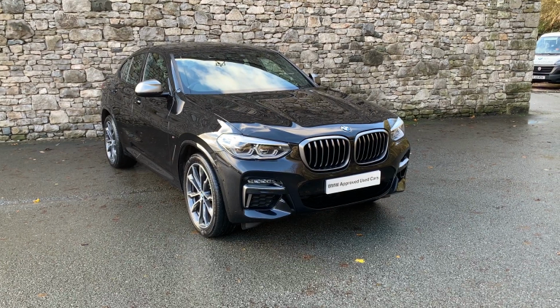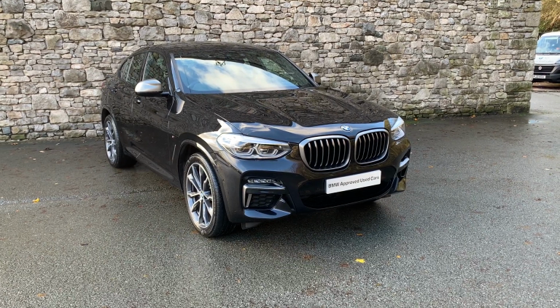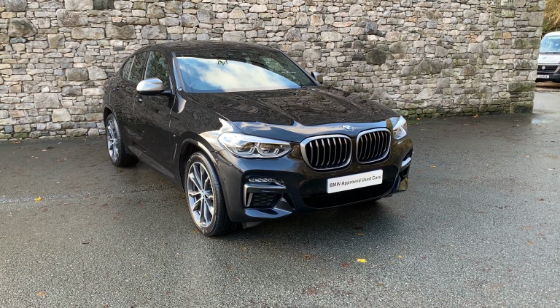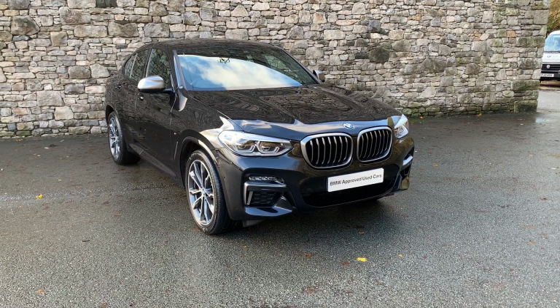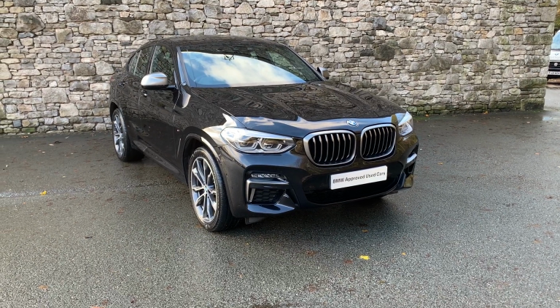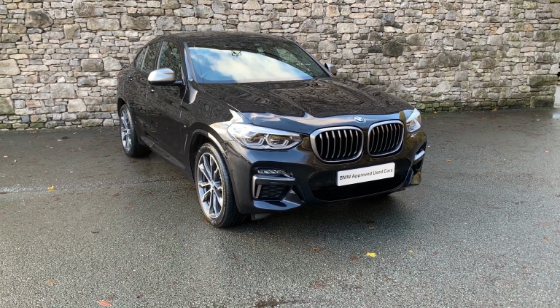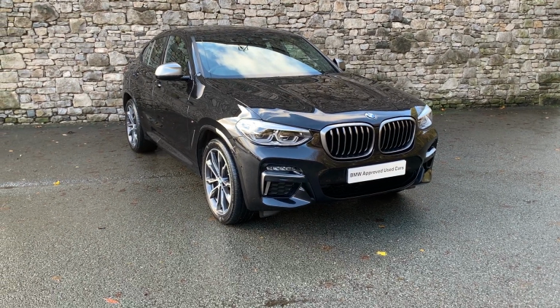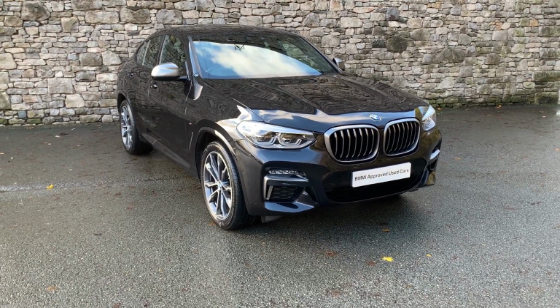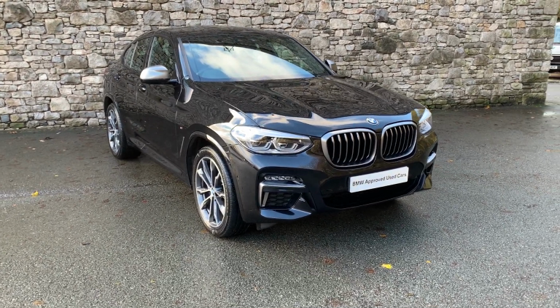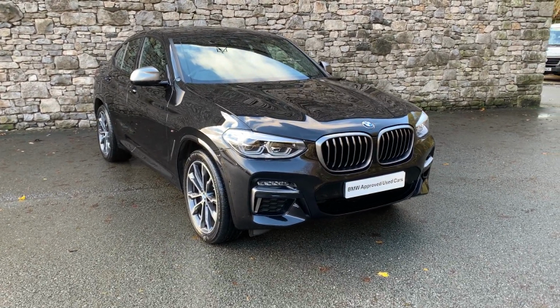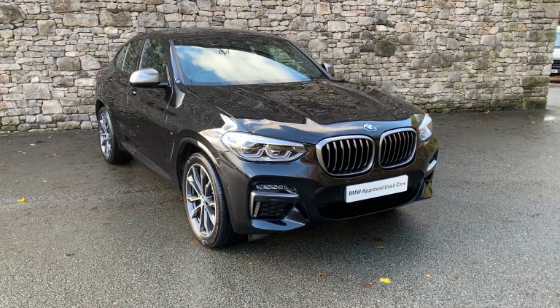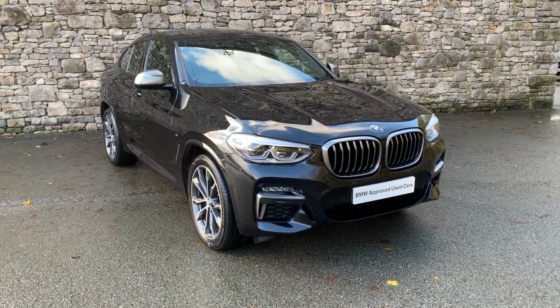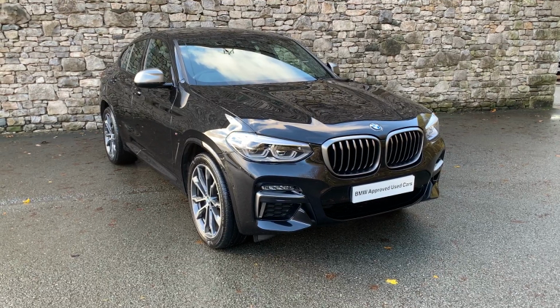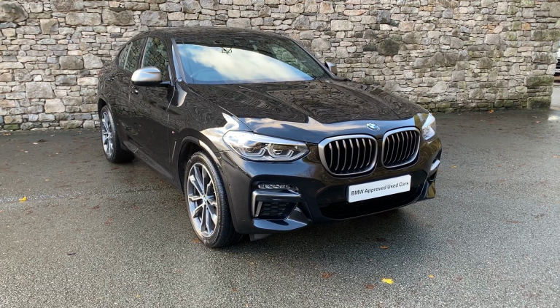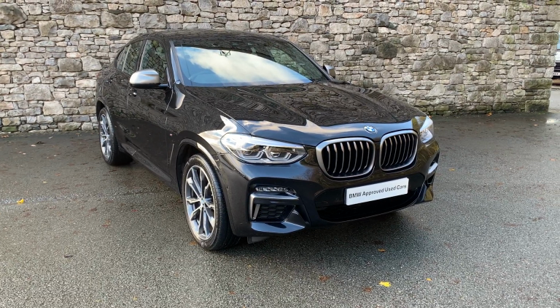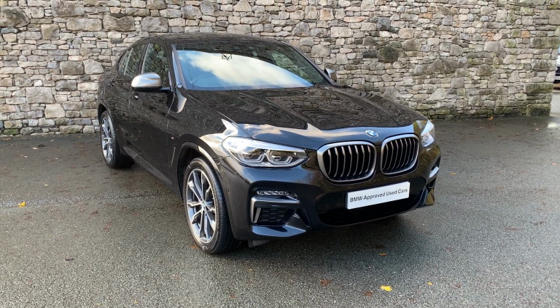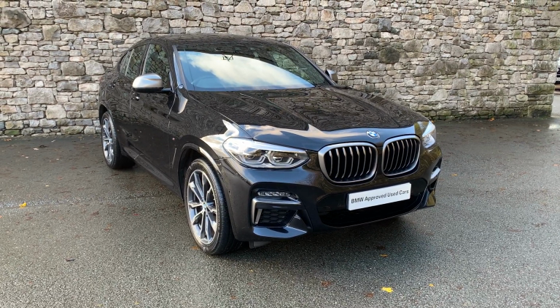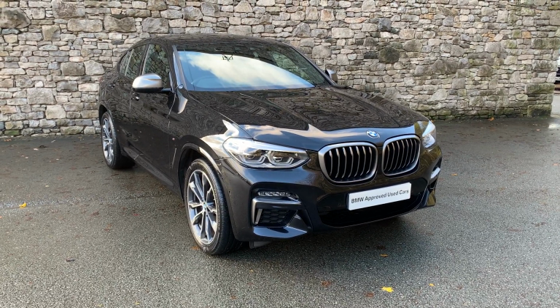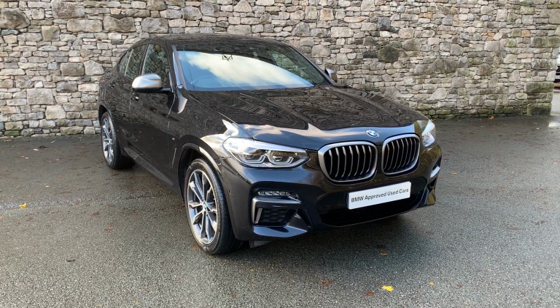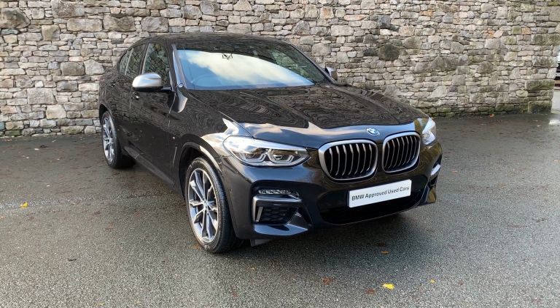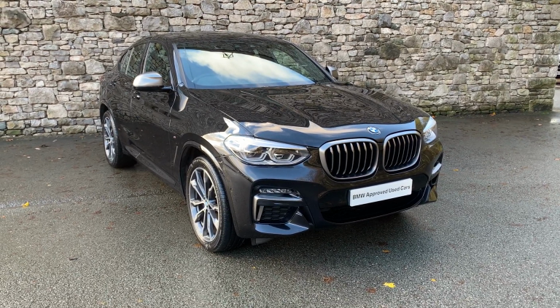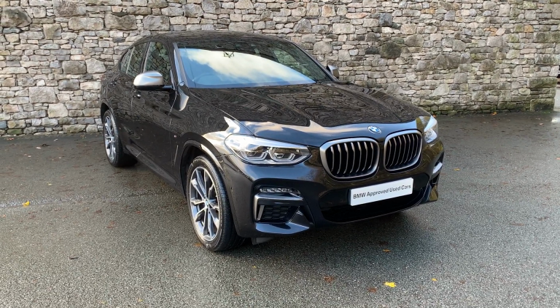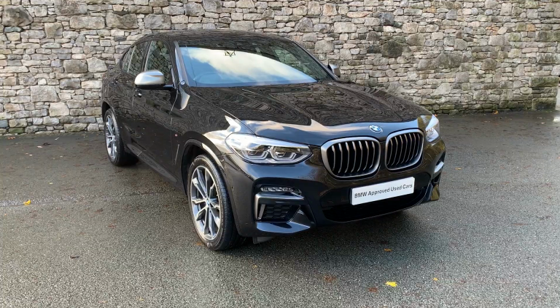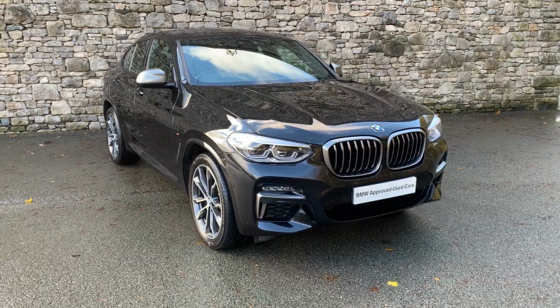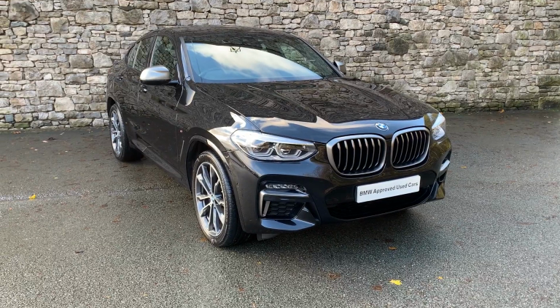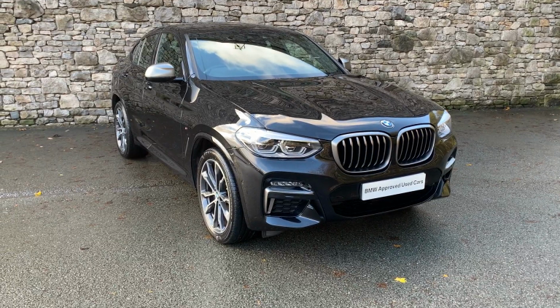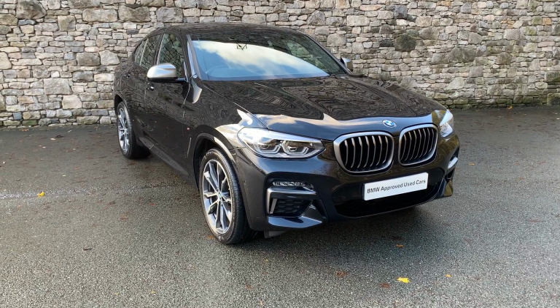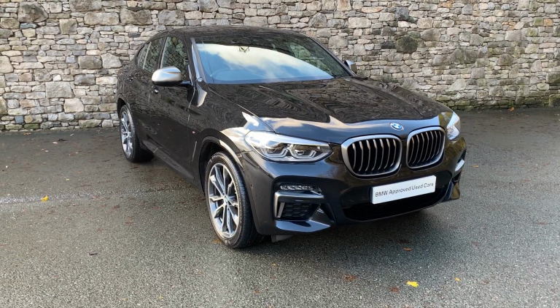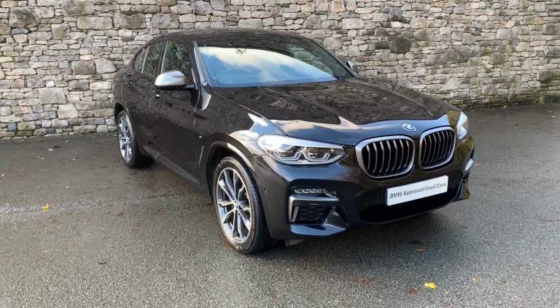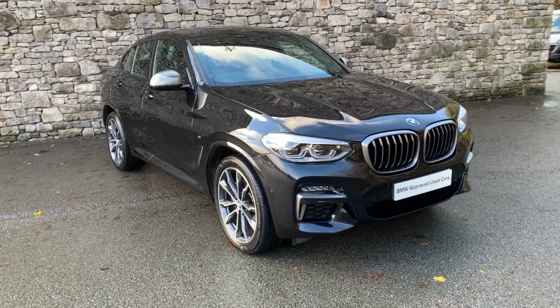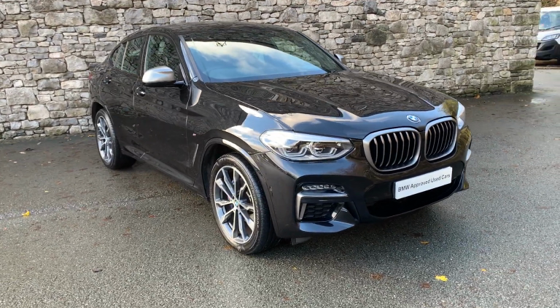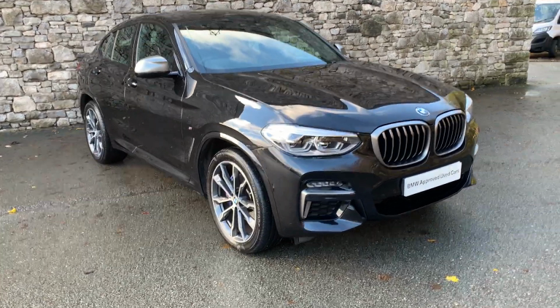Hello from Lloyd BMW South Lakes. Today we have this BMW X4 M40i, so it's got the straight-six three-litre turbo engine in the front driving all four wheels. It's finished in Sapphire Black.